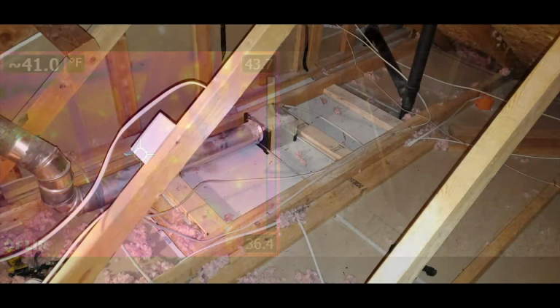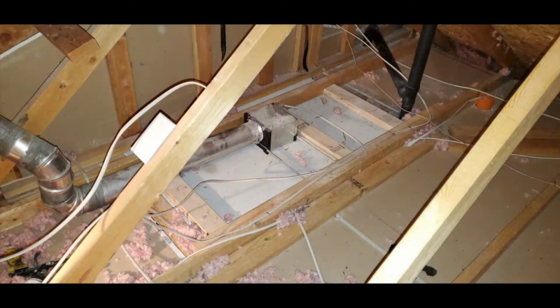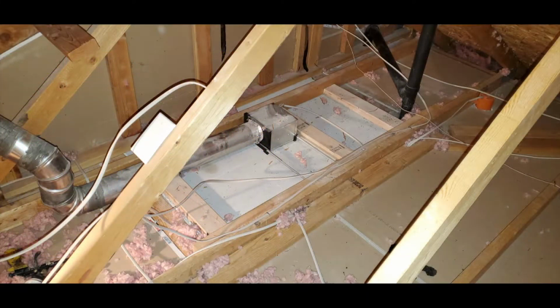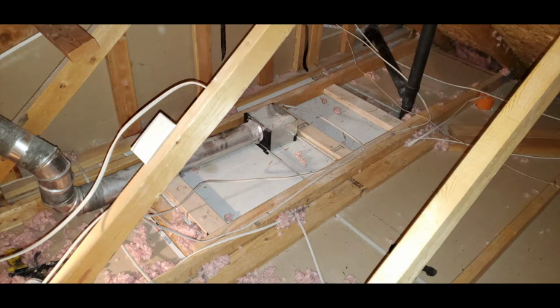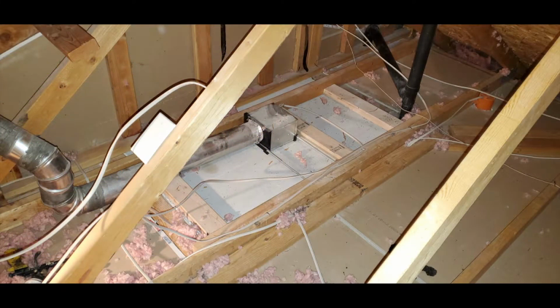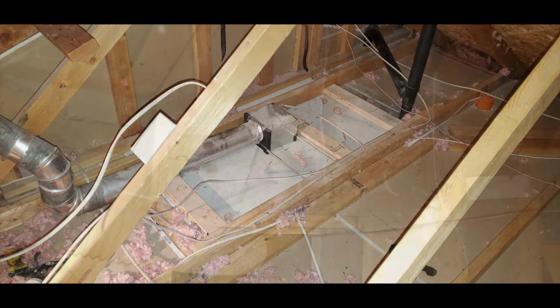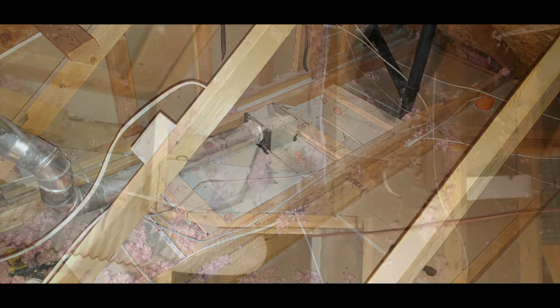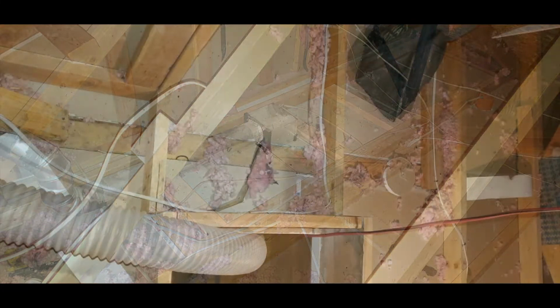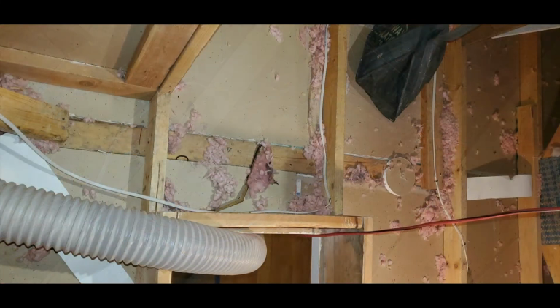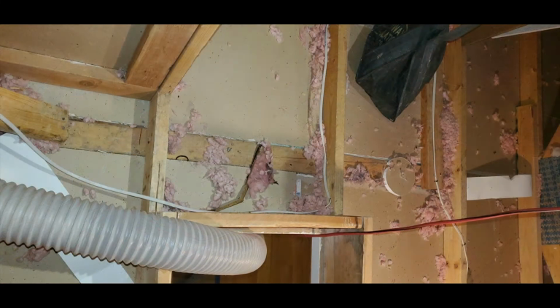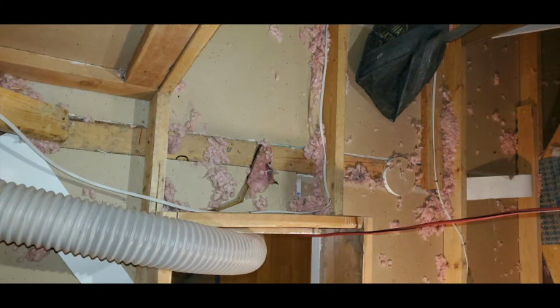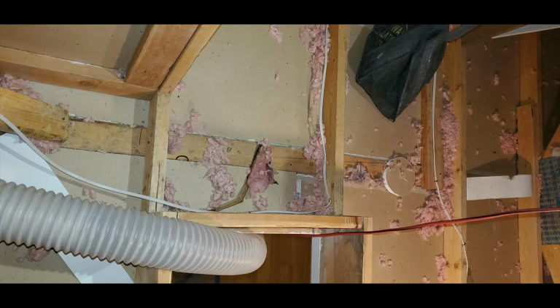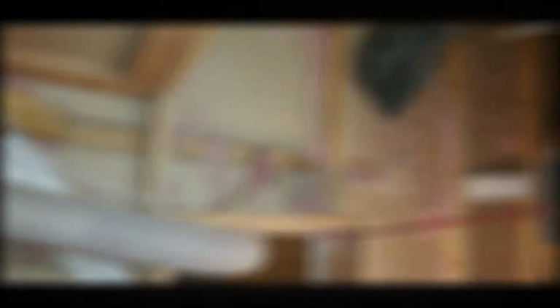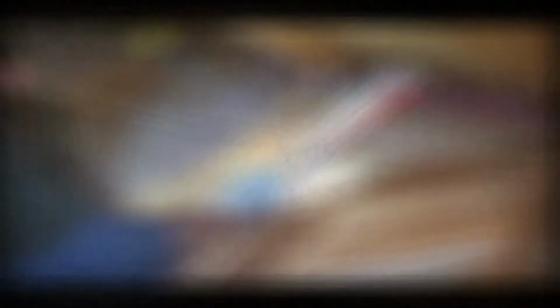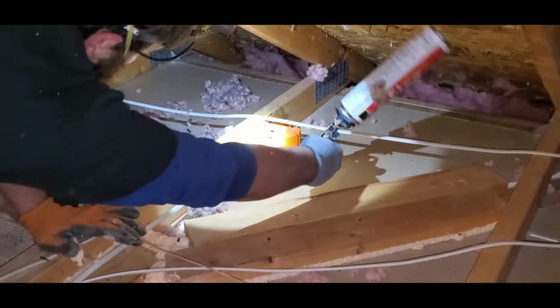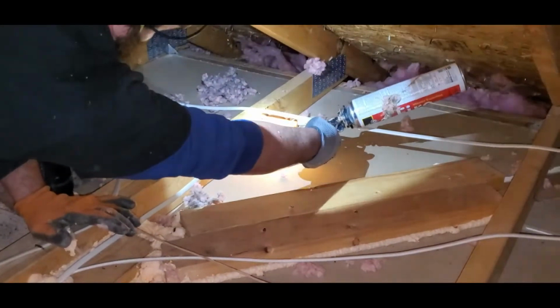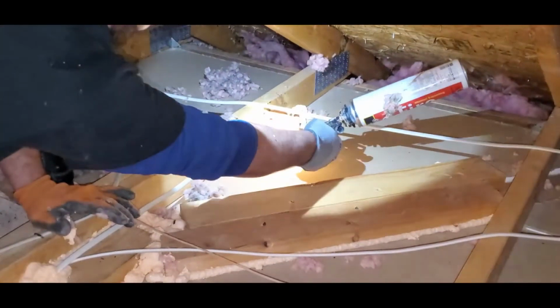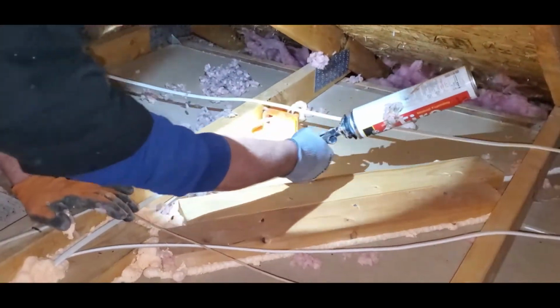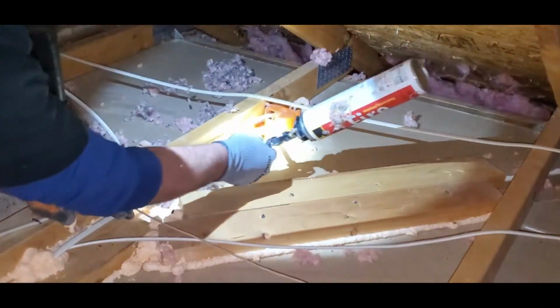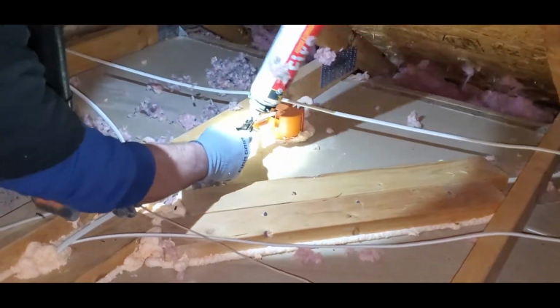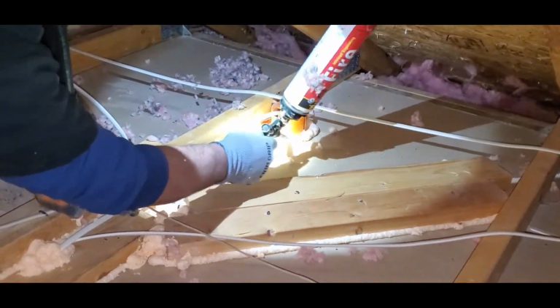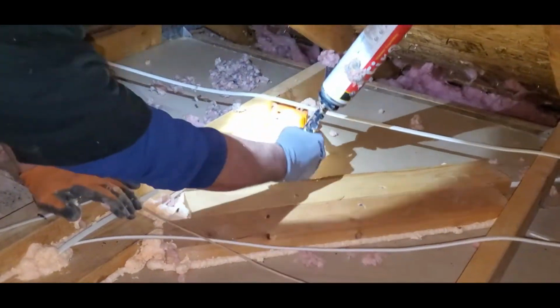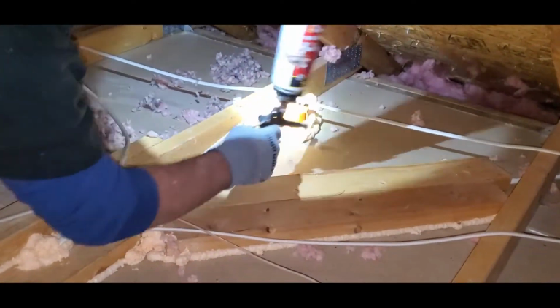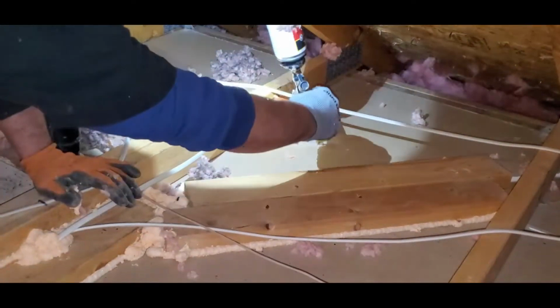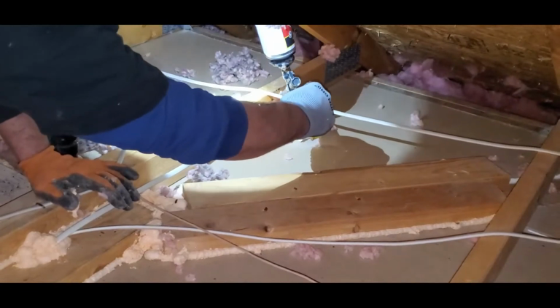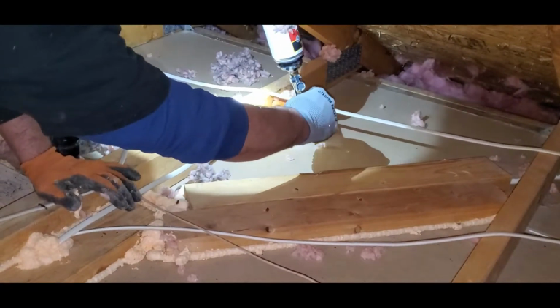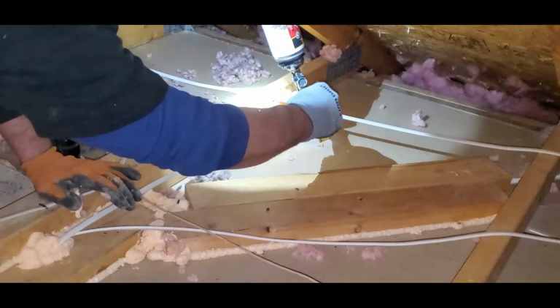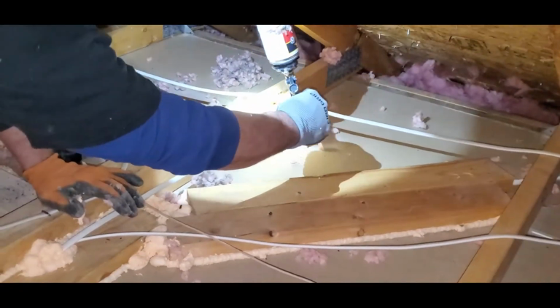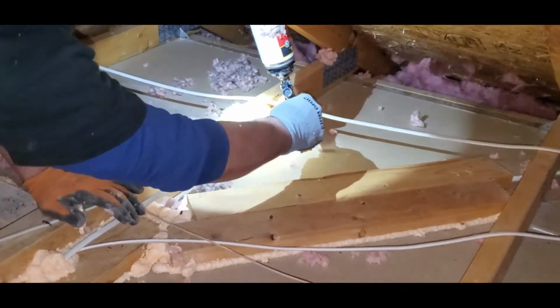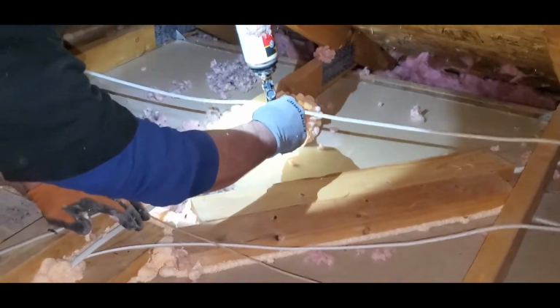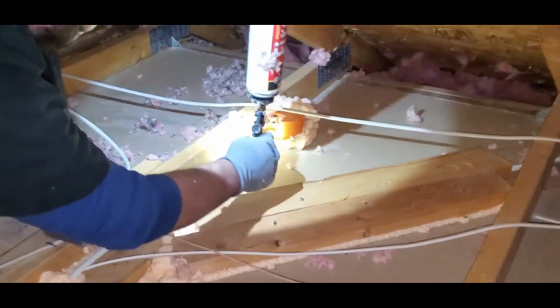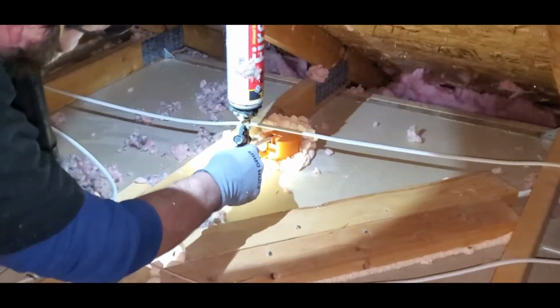Once you've identified all the problematic areas, use a safe, expansive foam to seal your top plates and junction boxes.